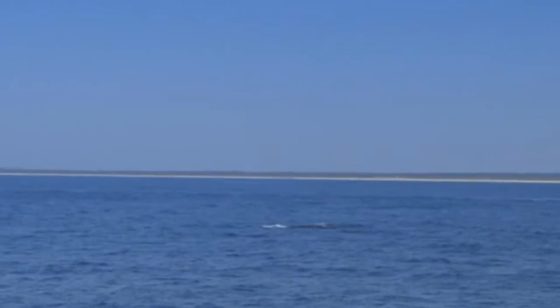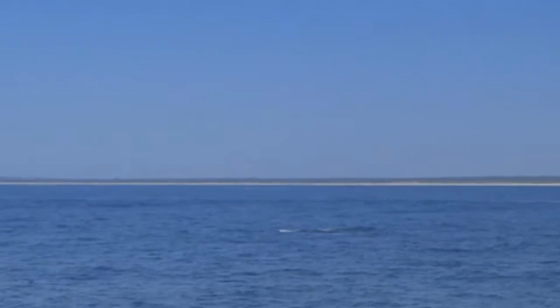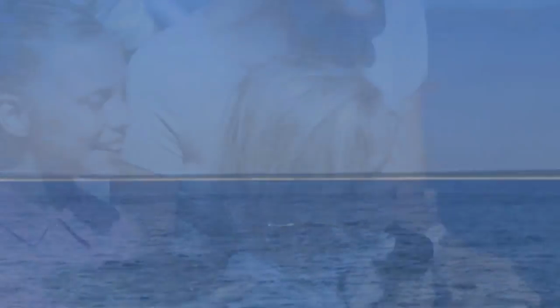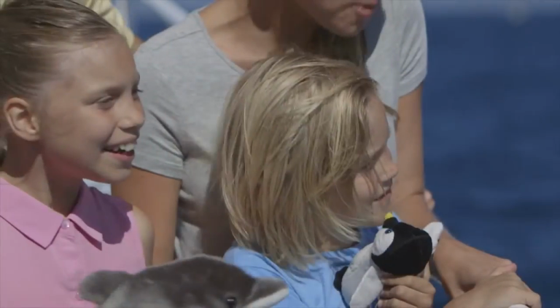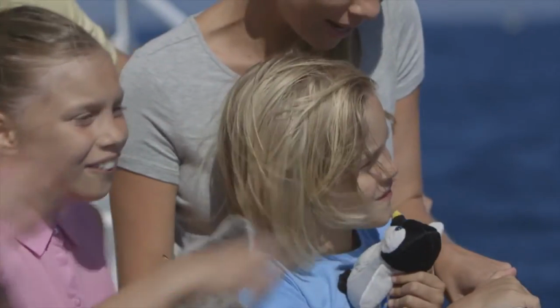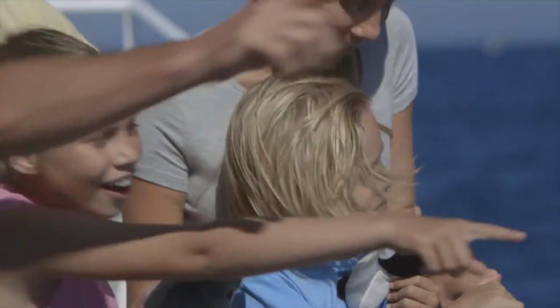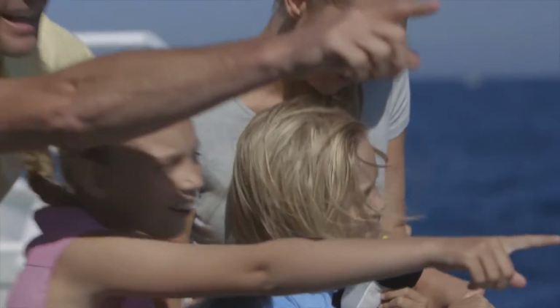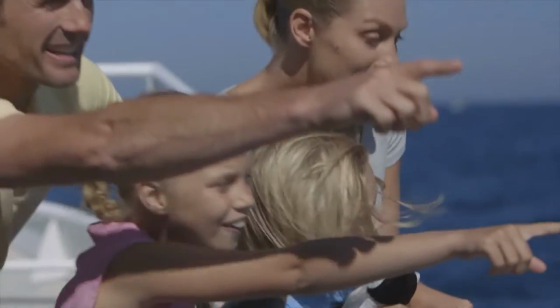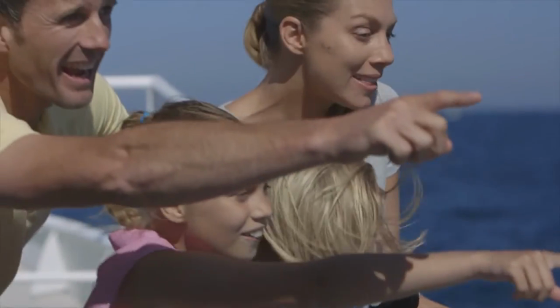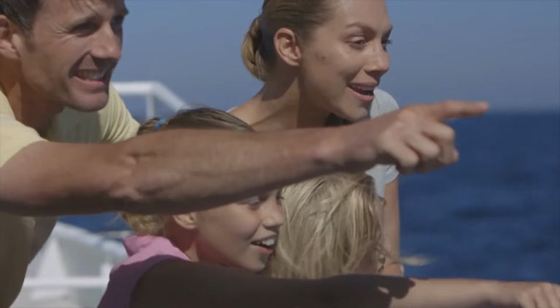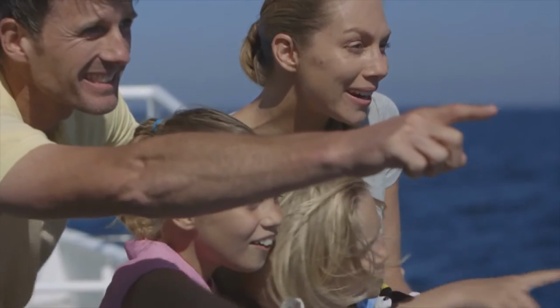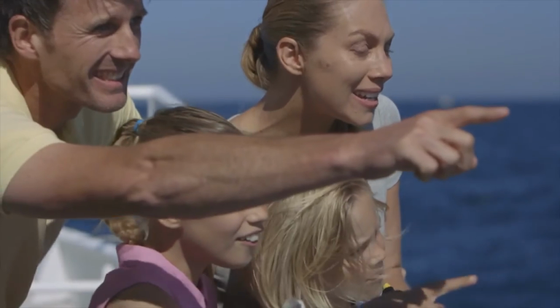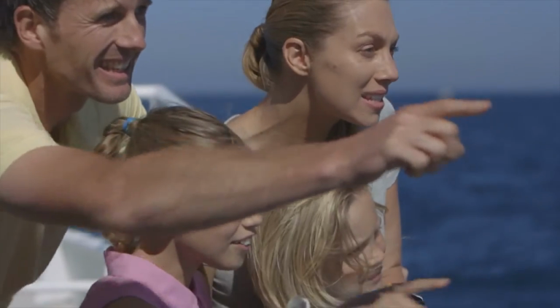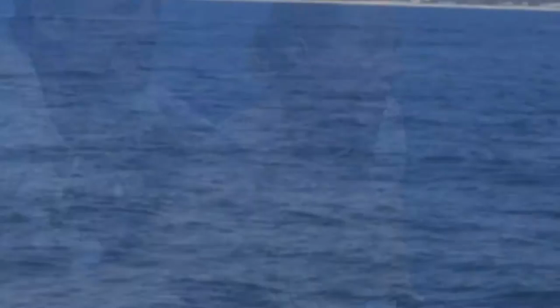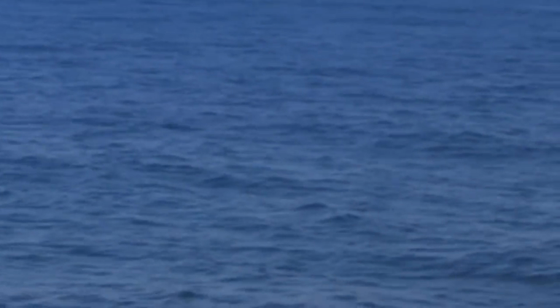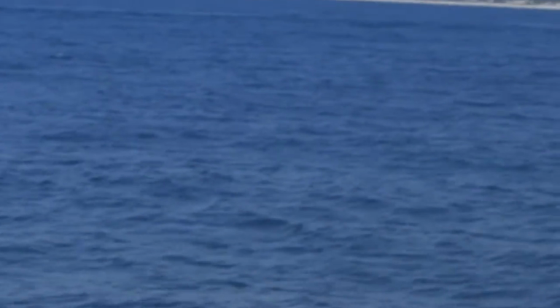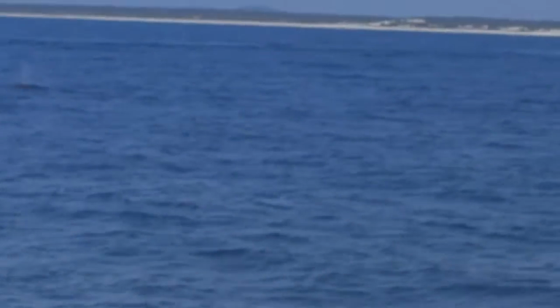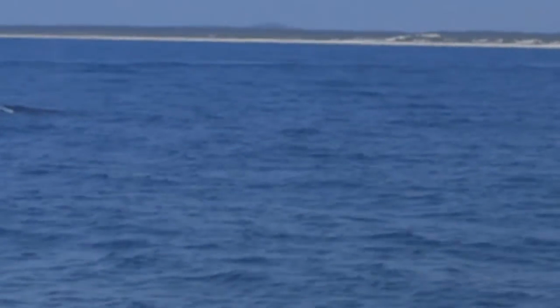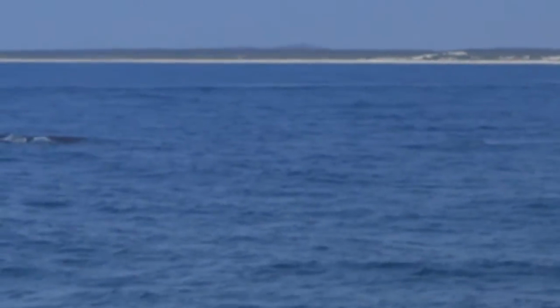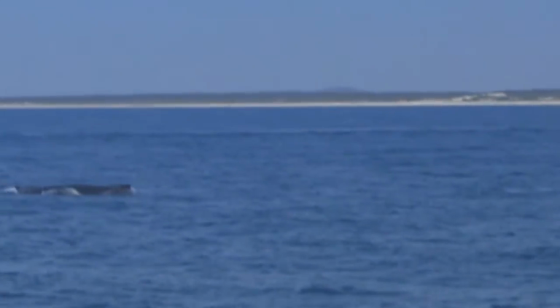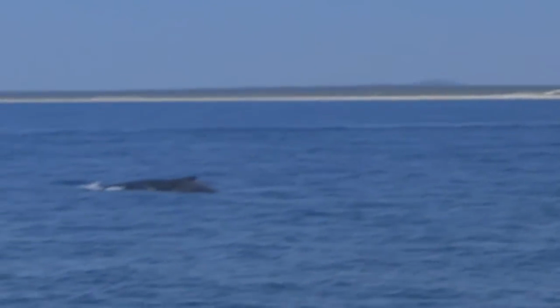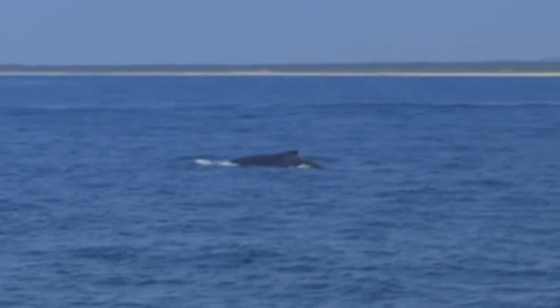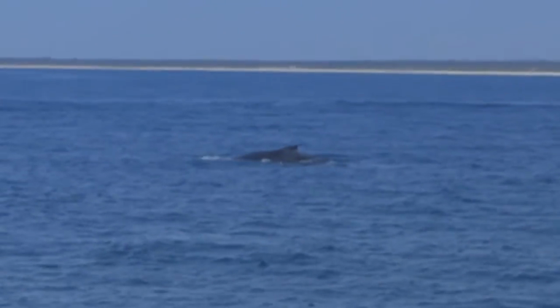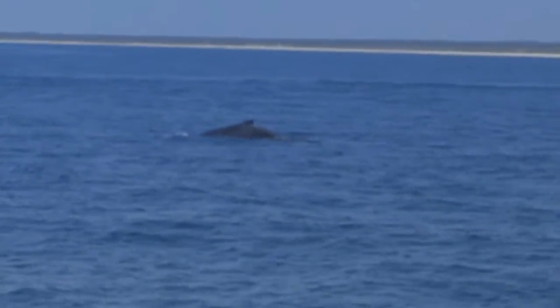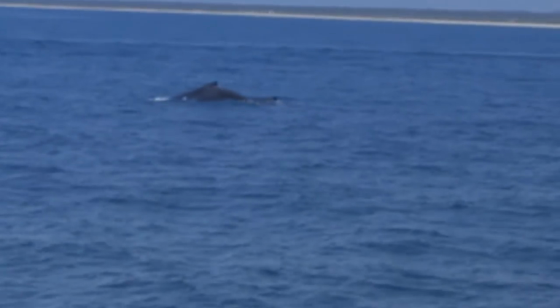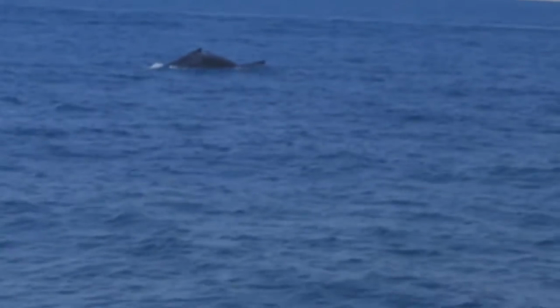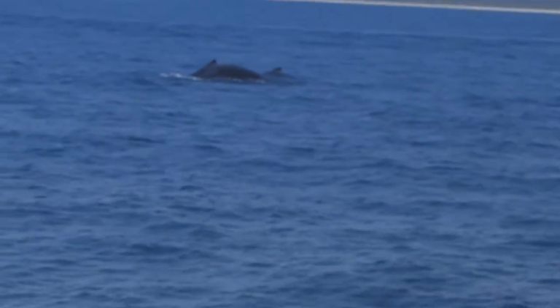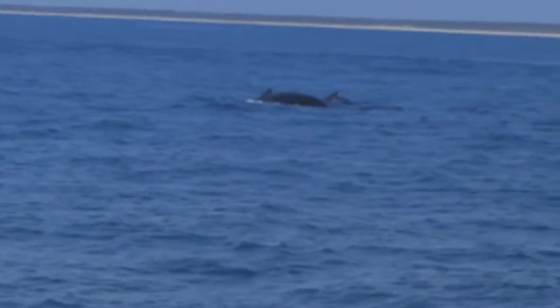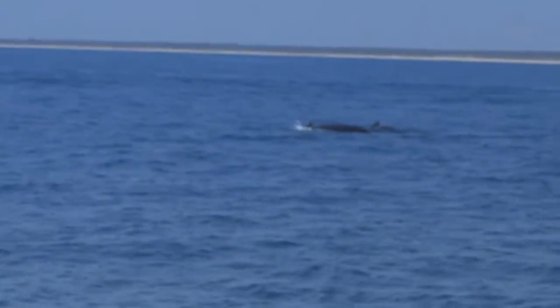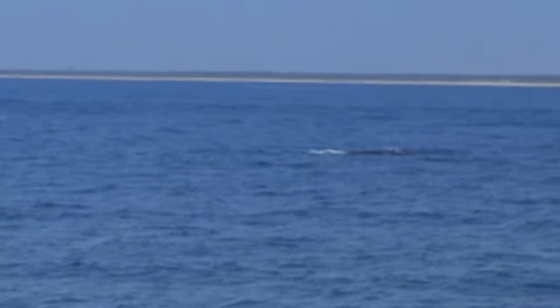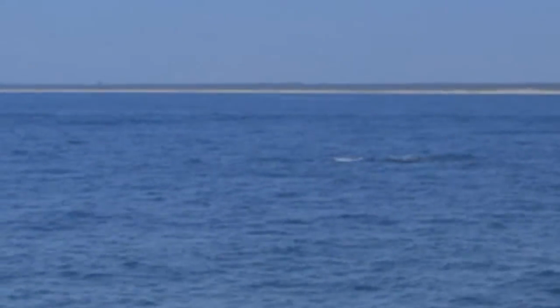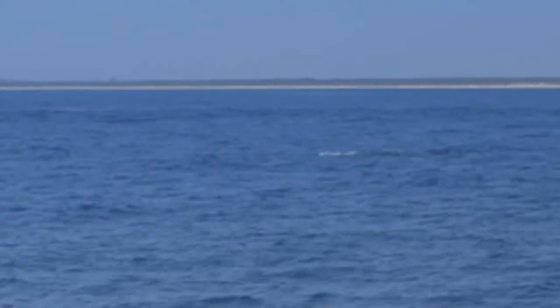And how close can we get to them? Well, we can approach up to about 100 metres to a whale. It's up to the whales that come closer. Most of the time they will. I've actually had whales rub up against the hull of the boat.